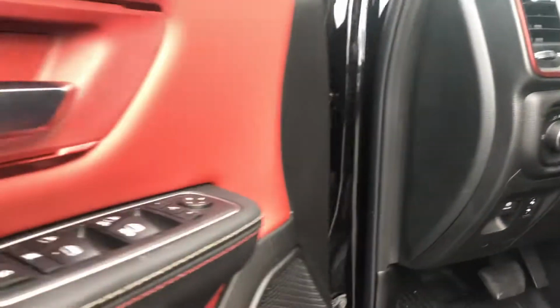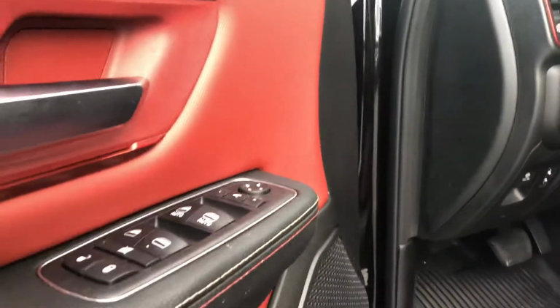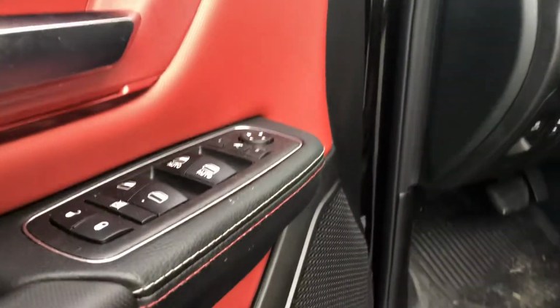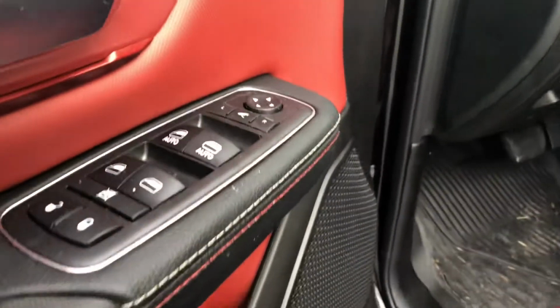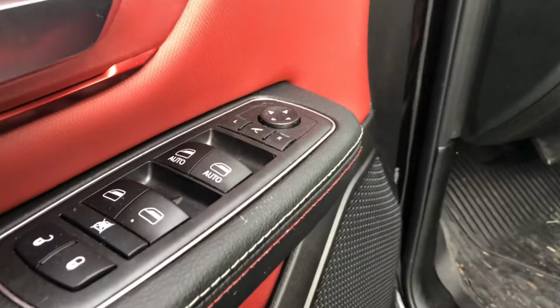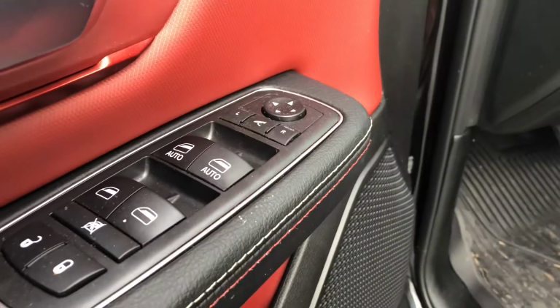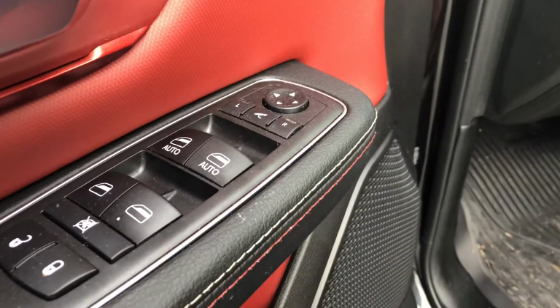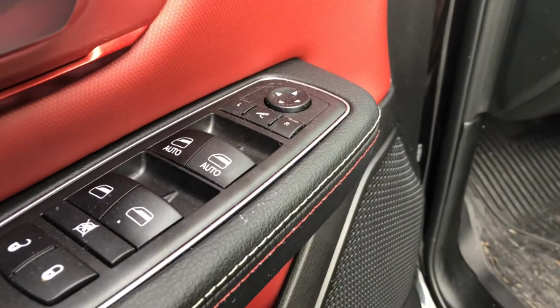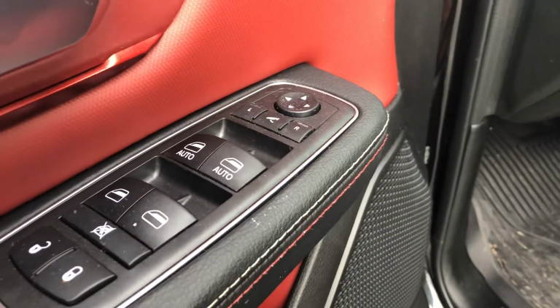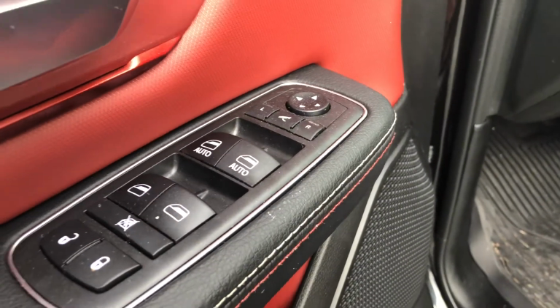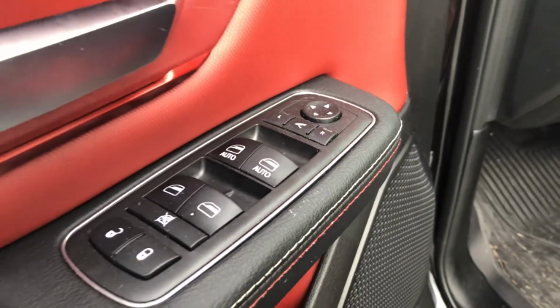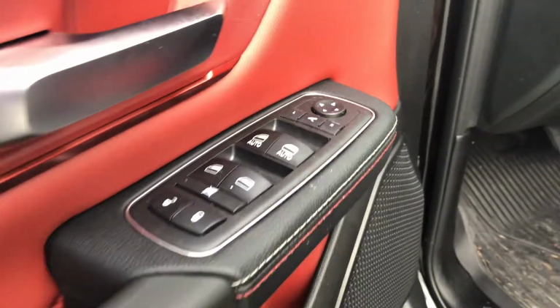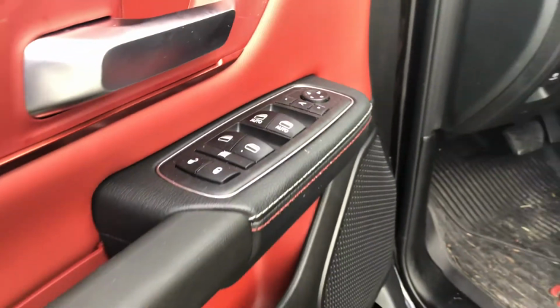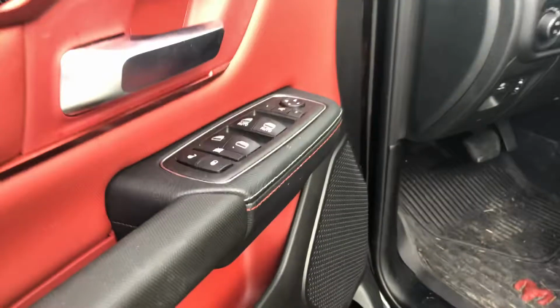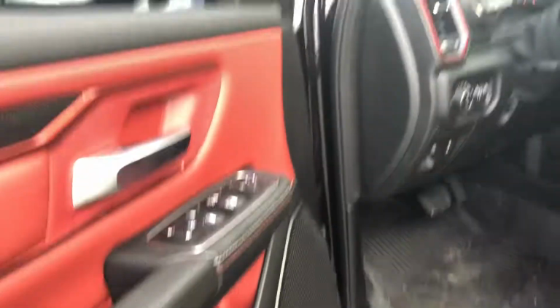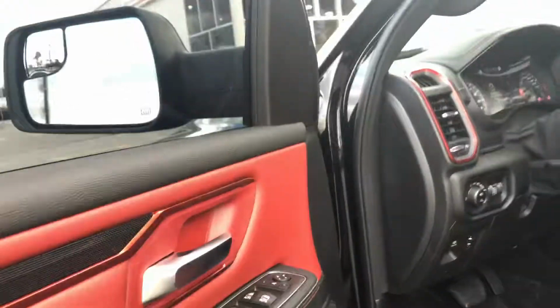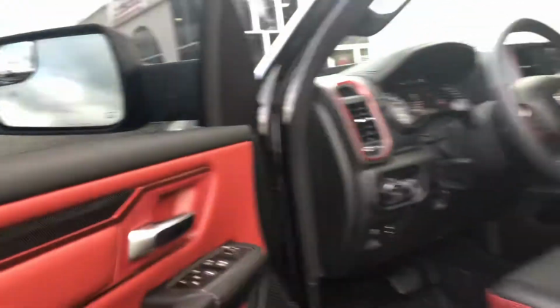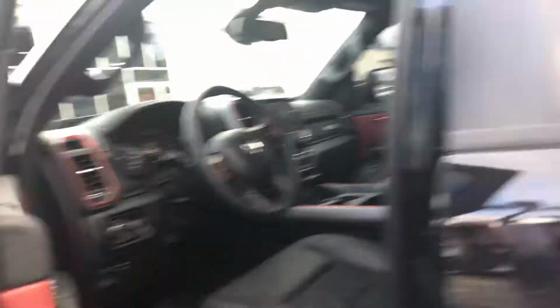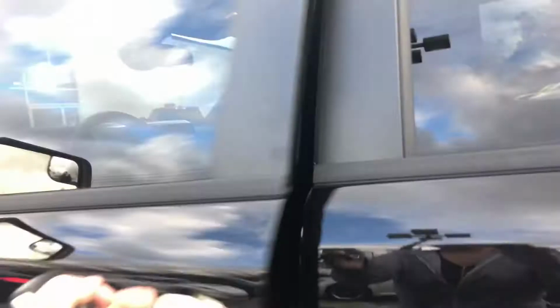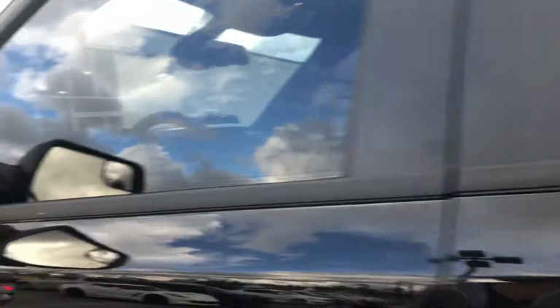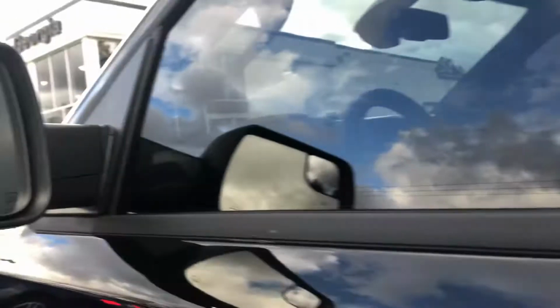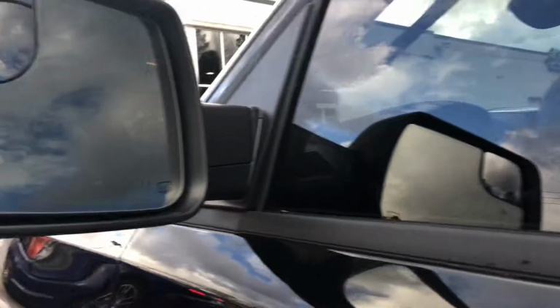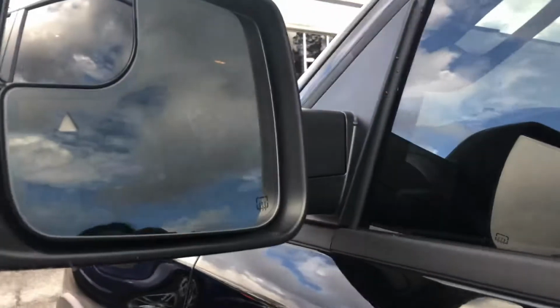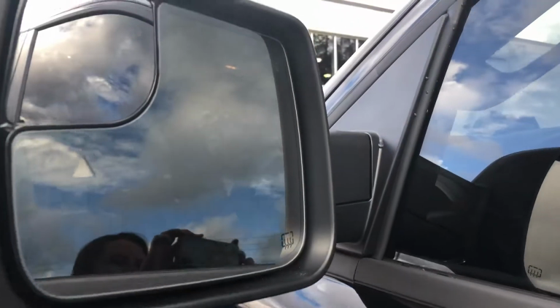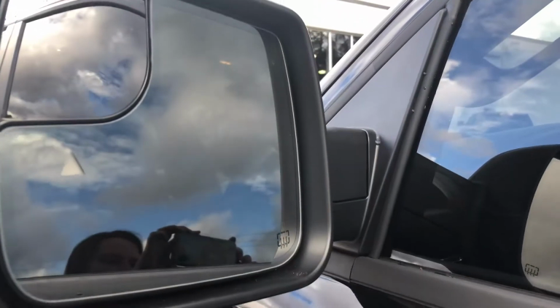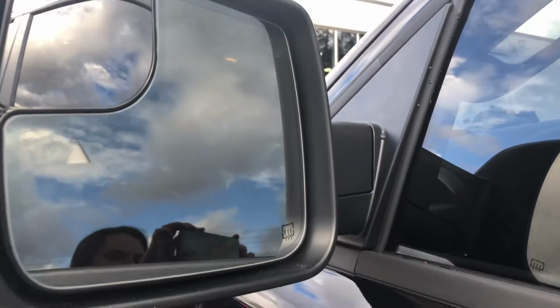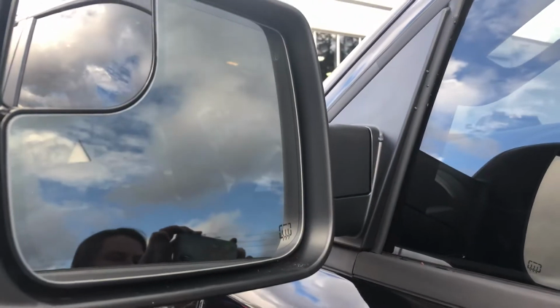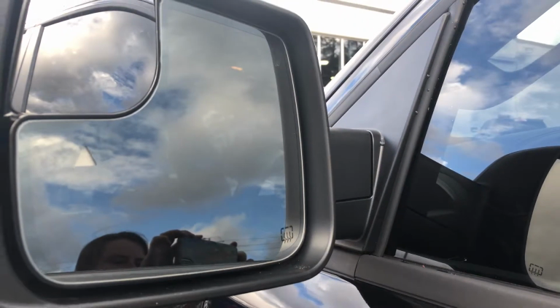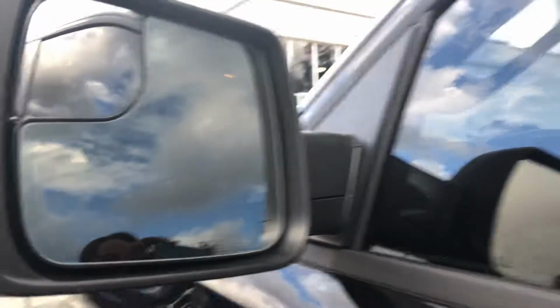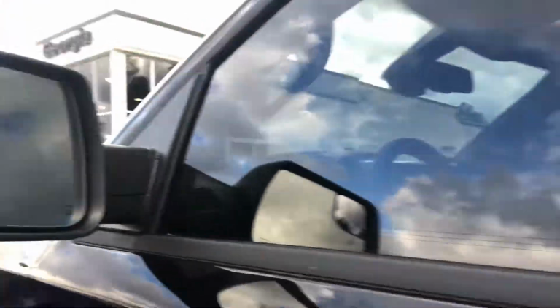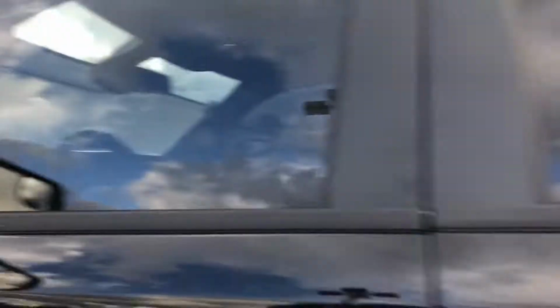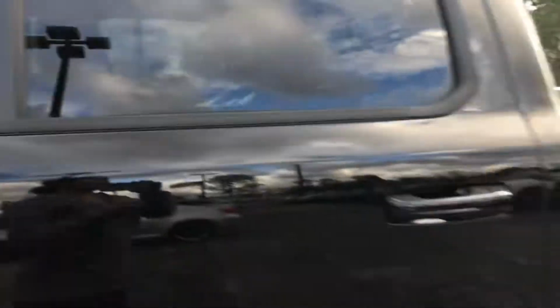Here on the door, you'll also see that you've got power mirrors, locks, and windows. You've also got blind spot monitoring, which is here on your mirror, and power heated mirrors.